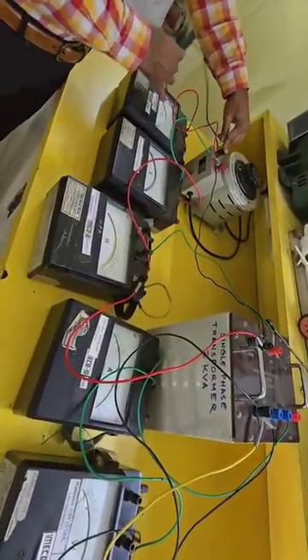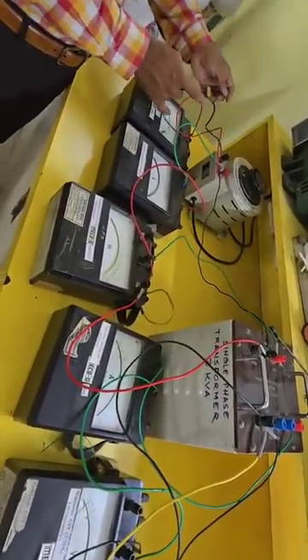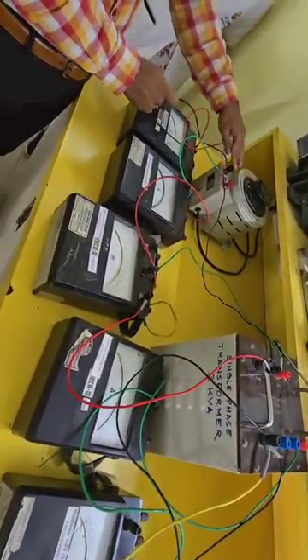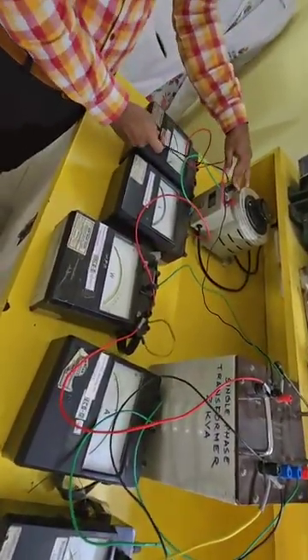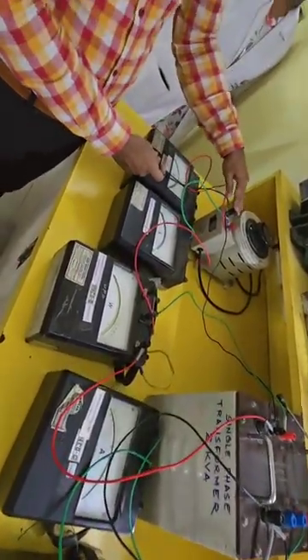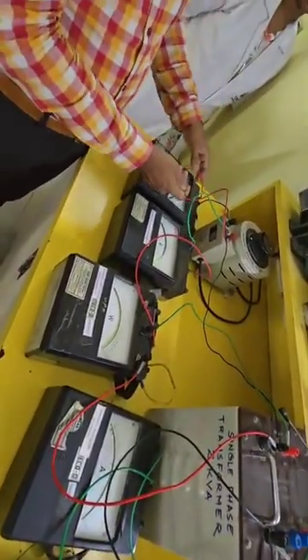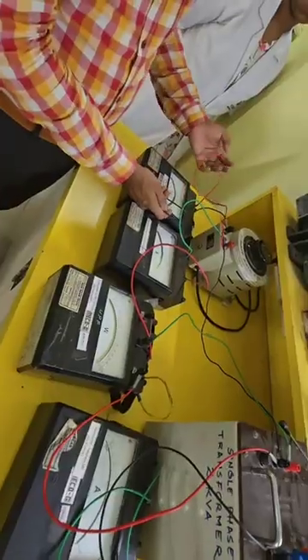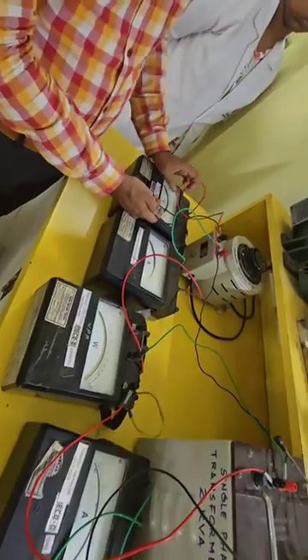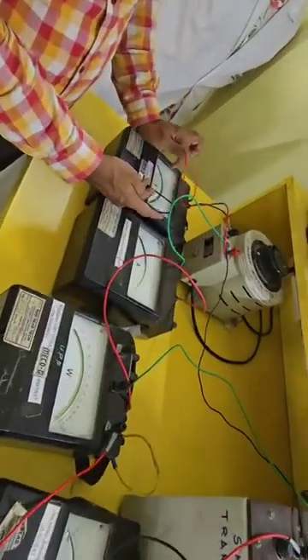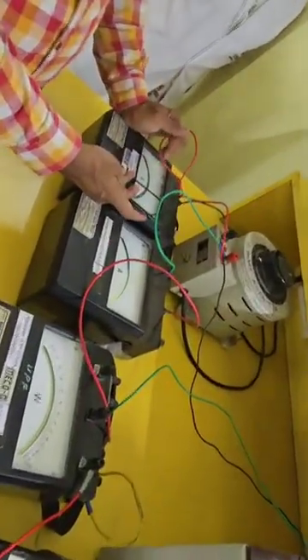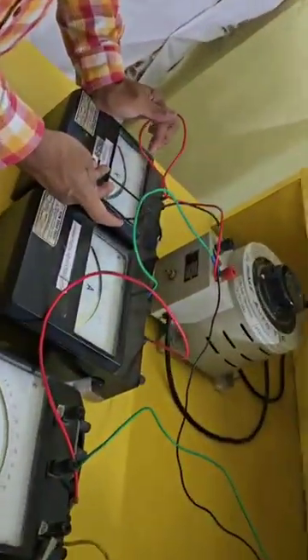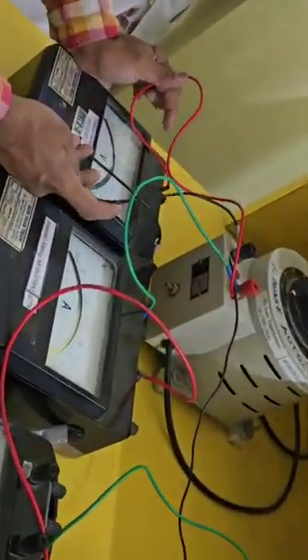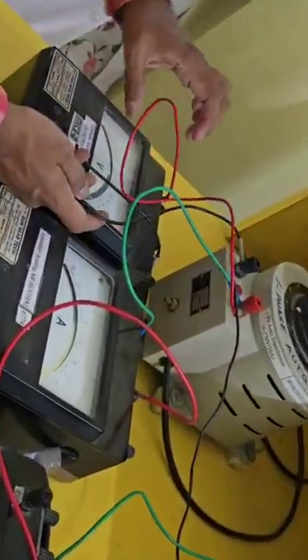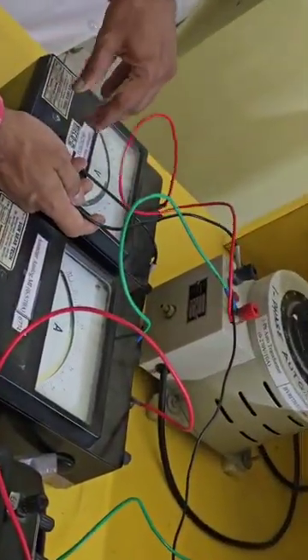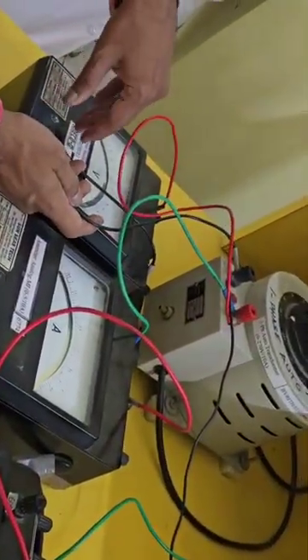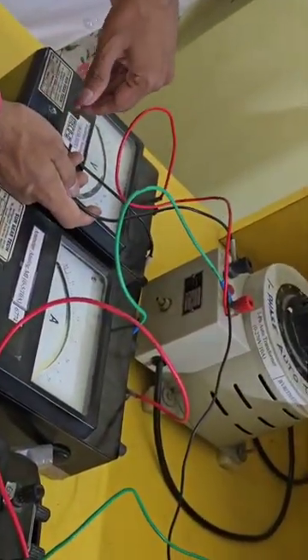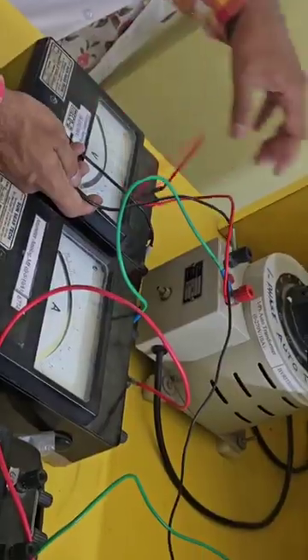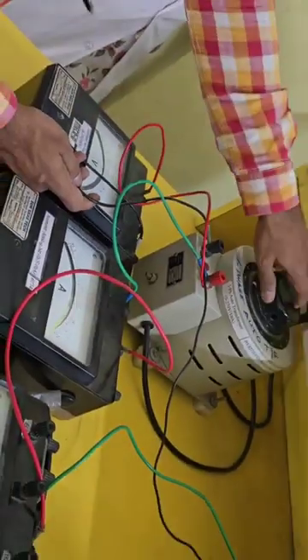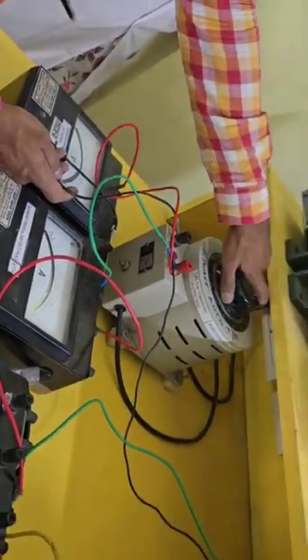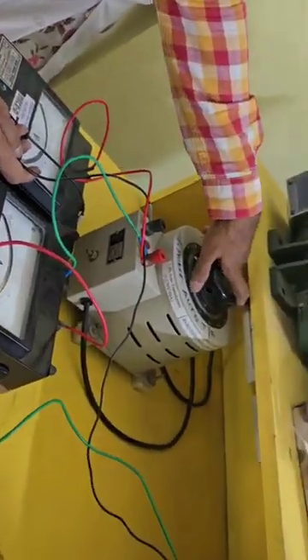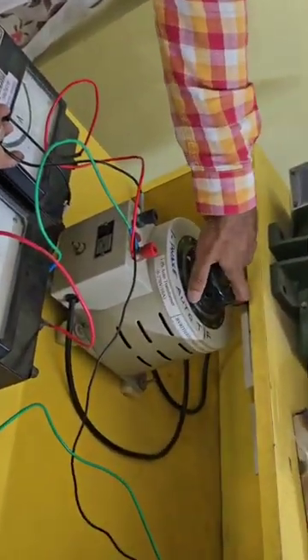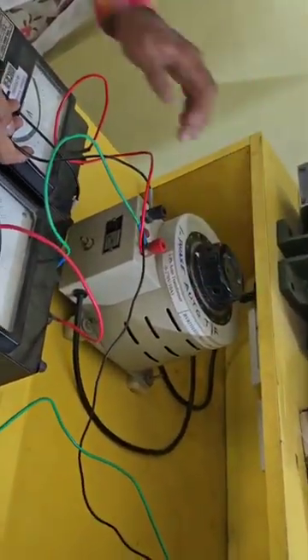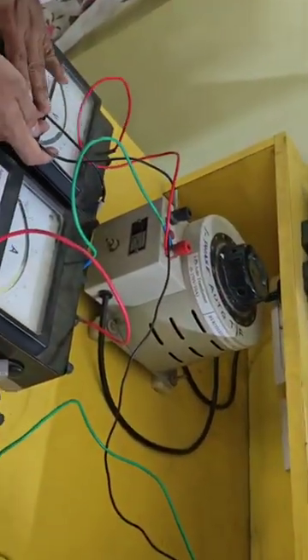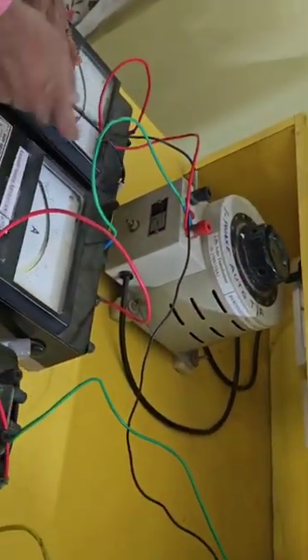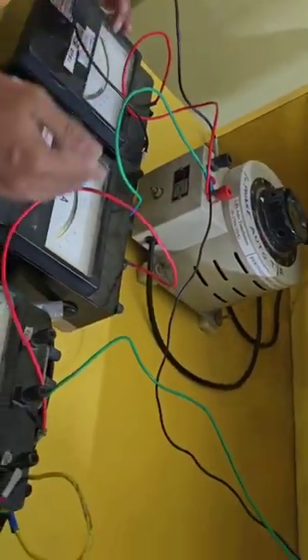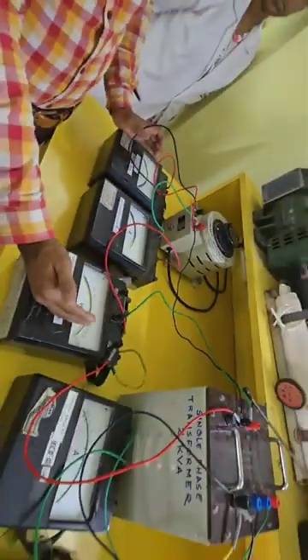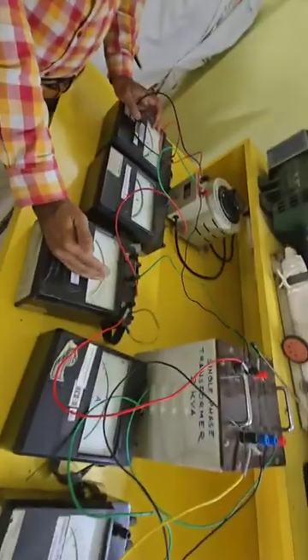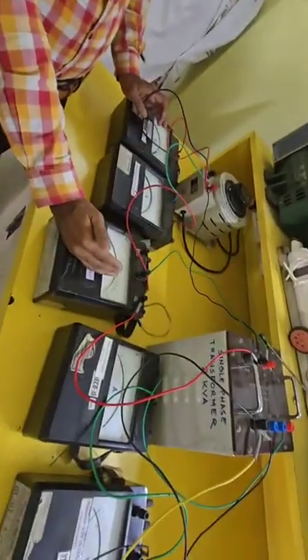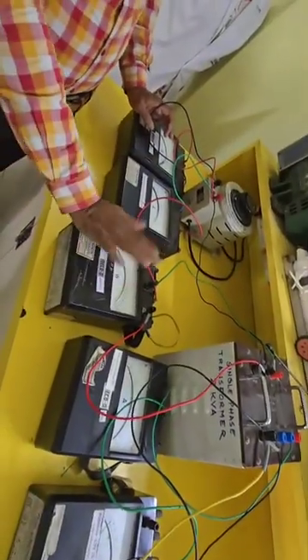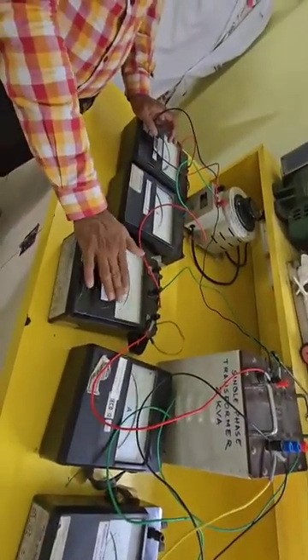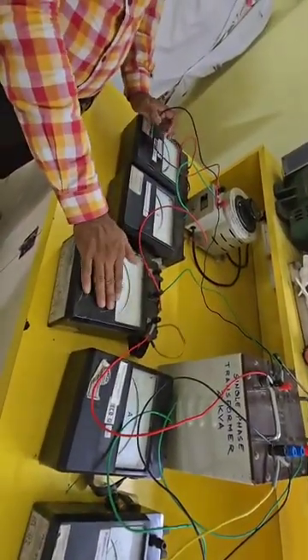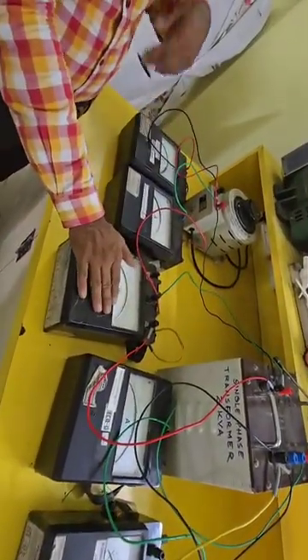Where the voltmeter black is also connected. The voltmeter is obviously connected in parallel to the auto transformer, so that we can find out whether the voltage which we are giving to the auto transformer is right. This is all about the primary connections of the single phase transformer on load.